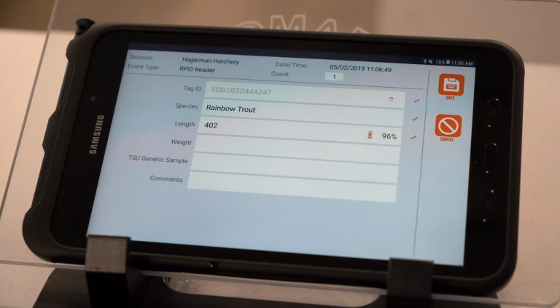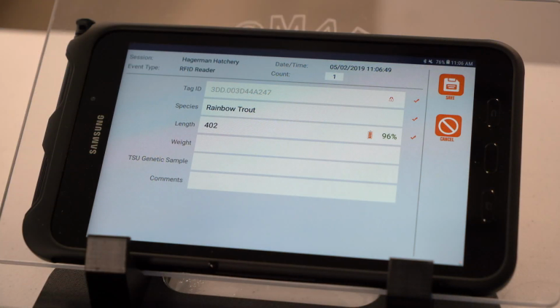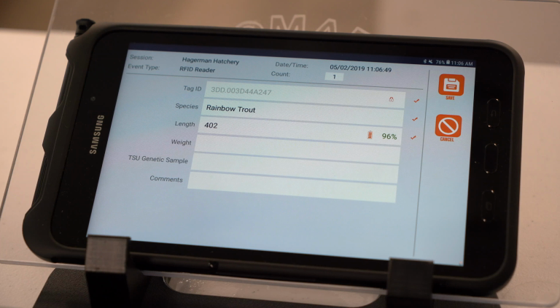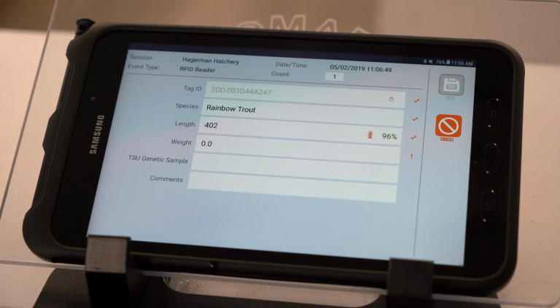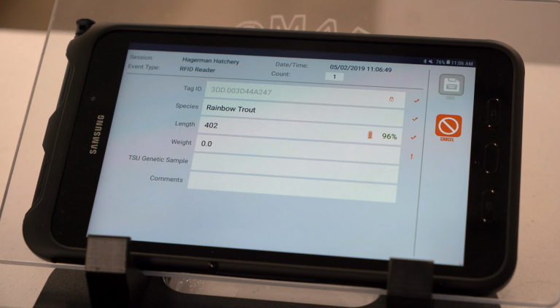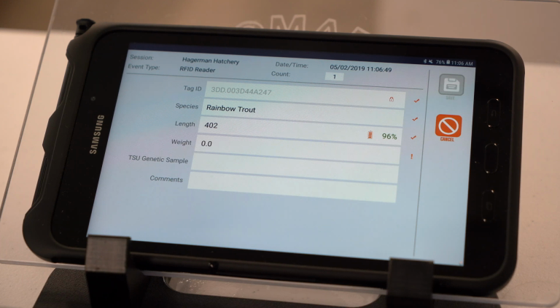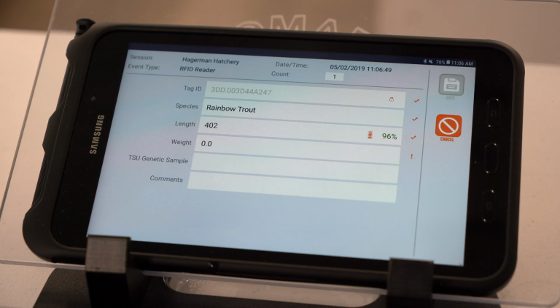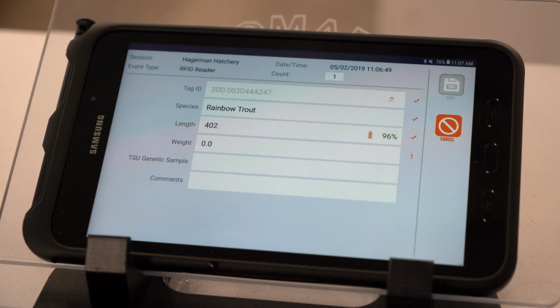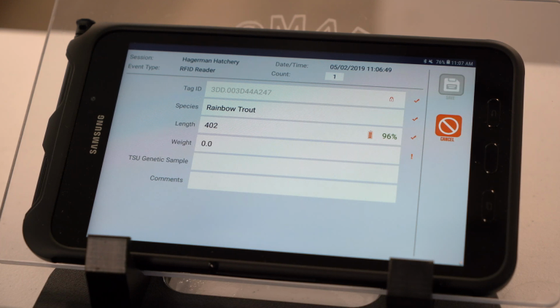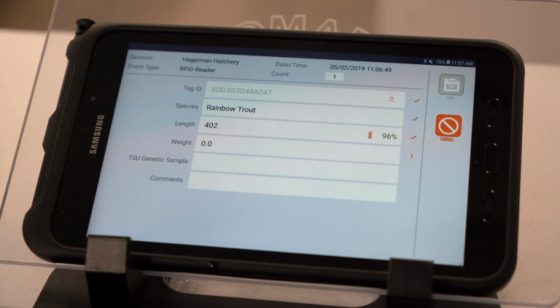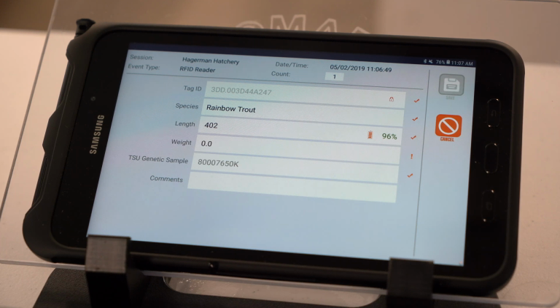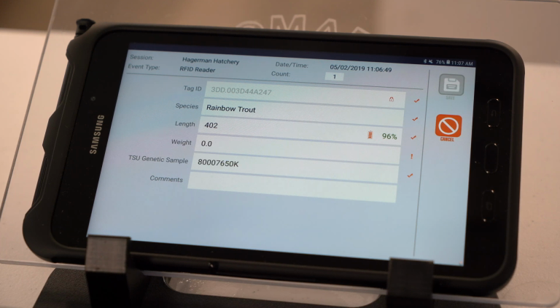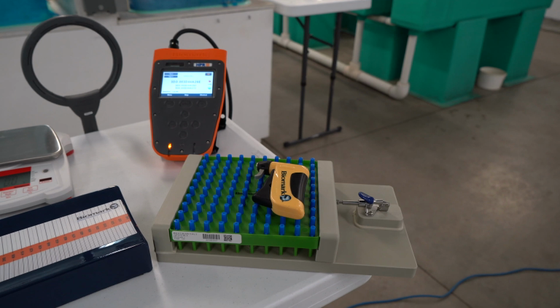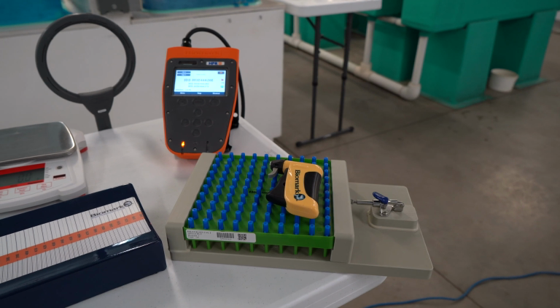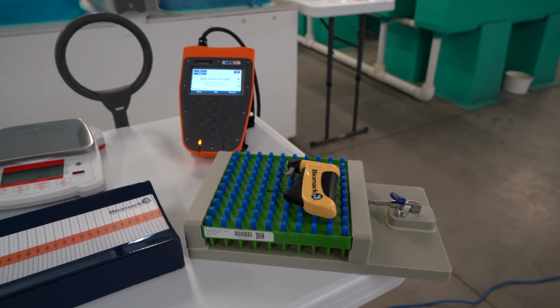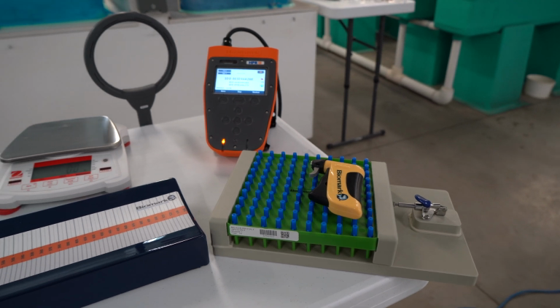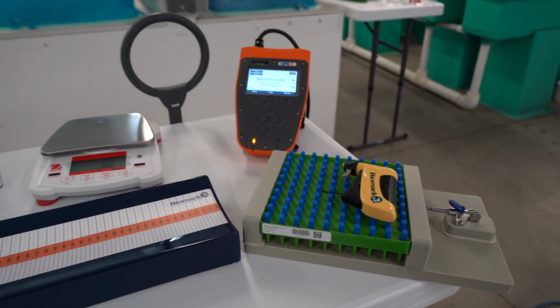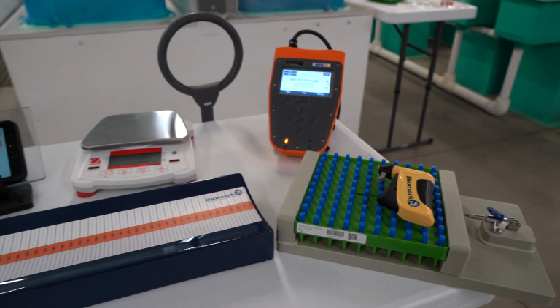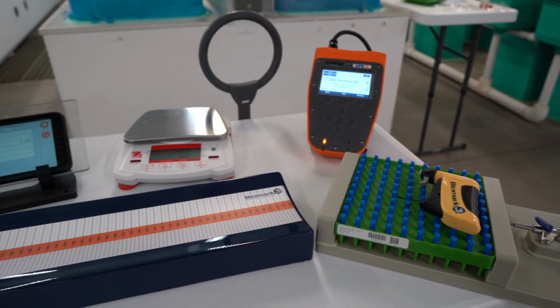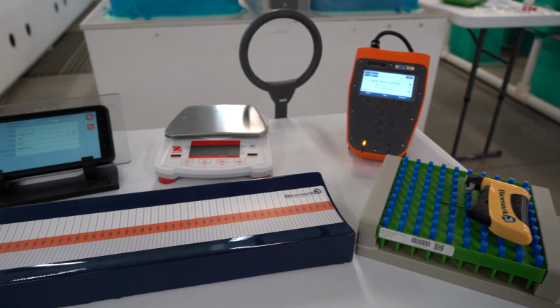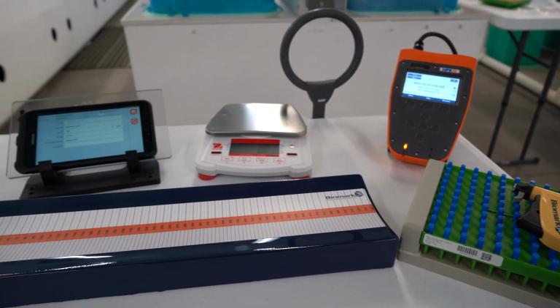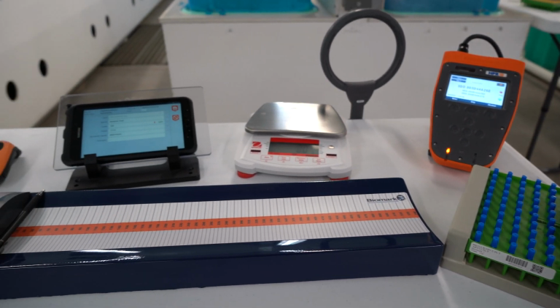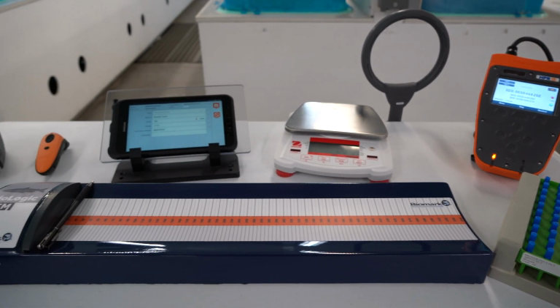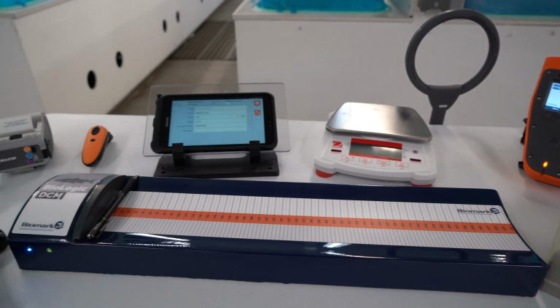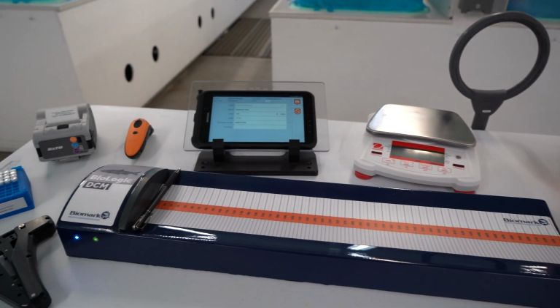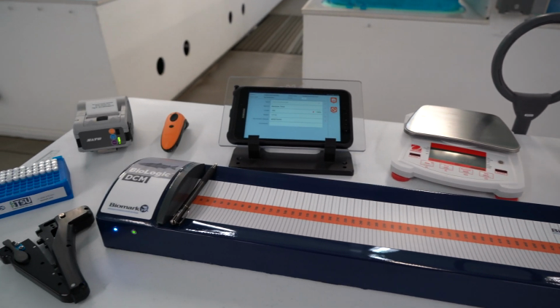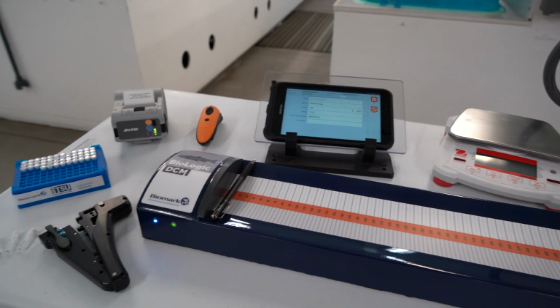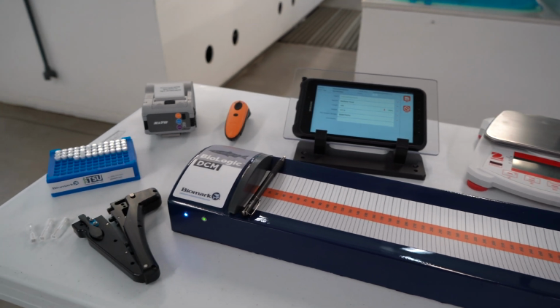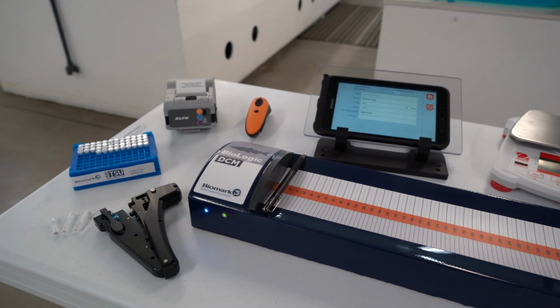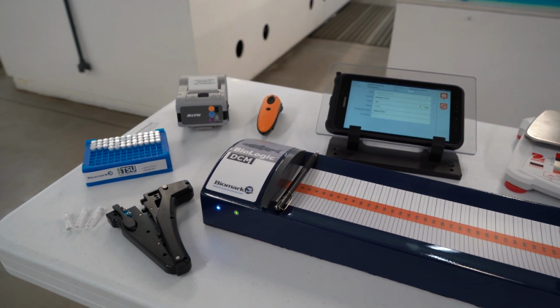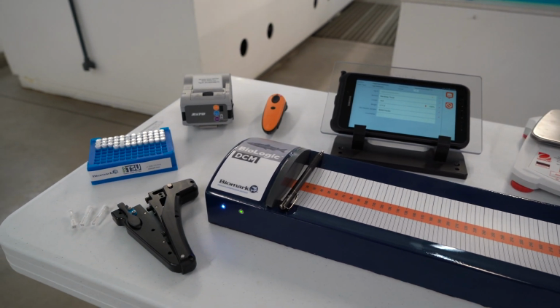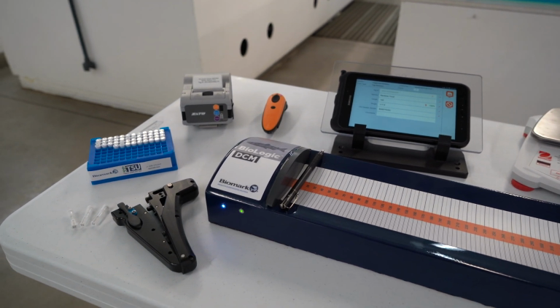Biomark's data collection module is a software application that enables users true front-end data collection. The data collection module is an extremely user-friendly program. Data fields can be added and customized easily by the end user, along with a number of peripheral devices.